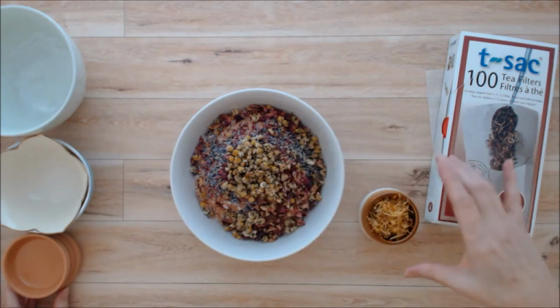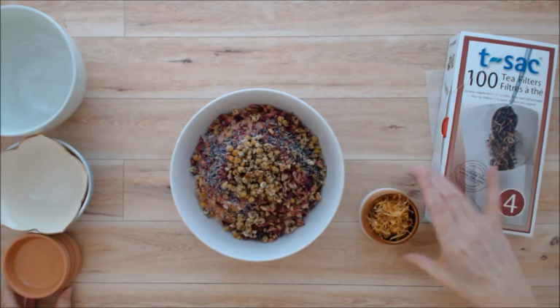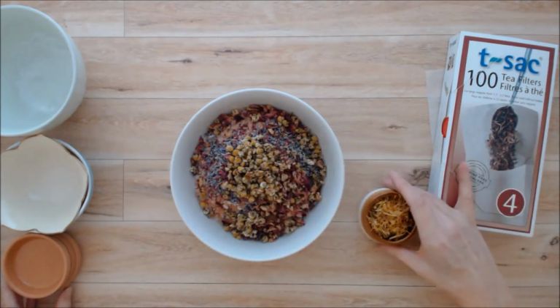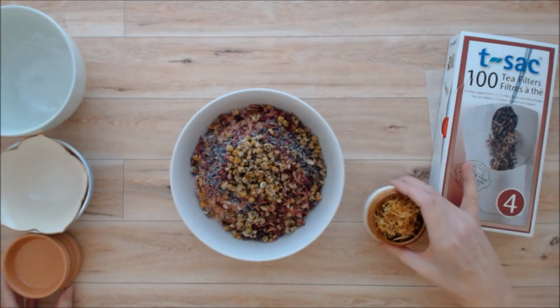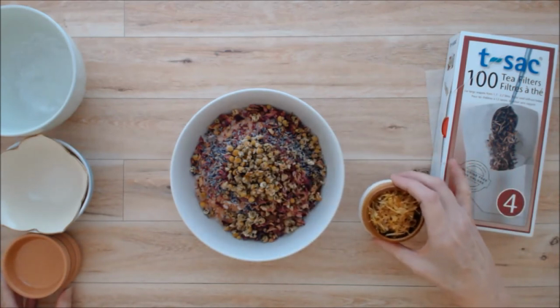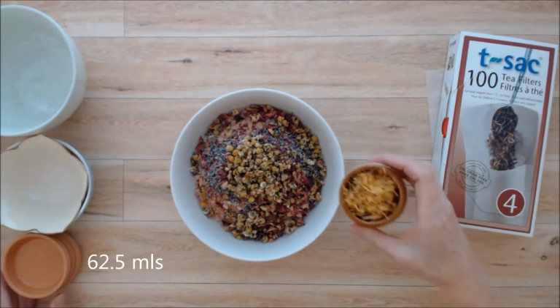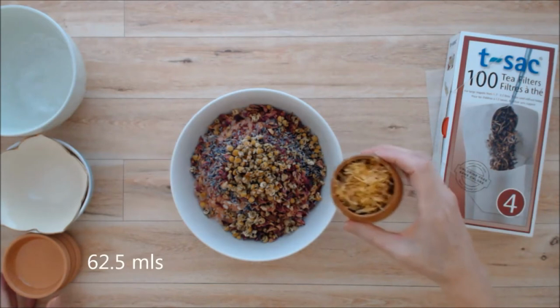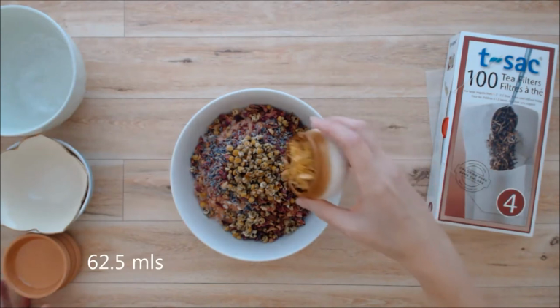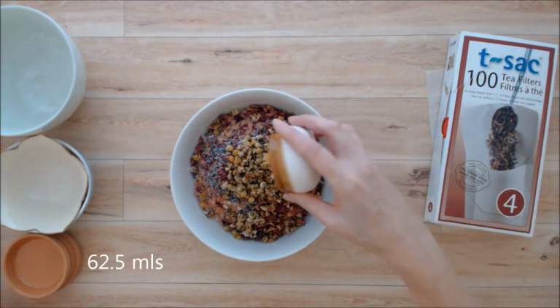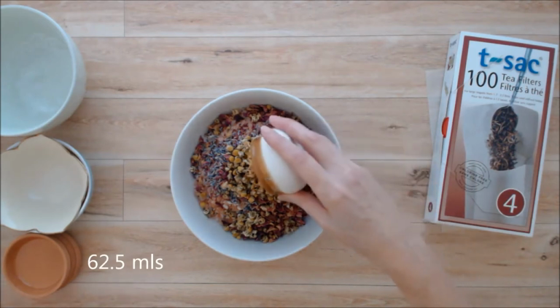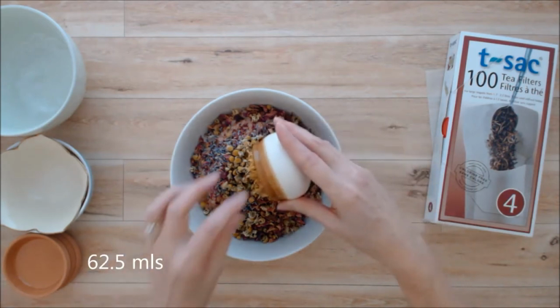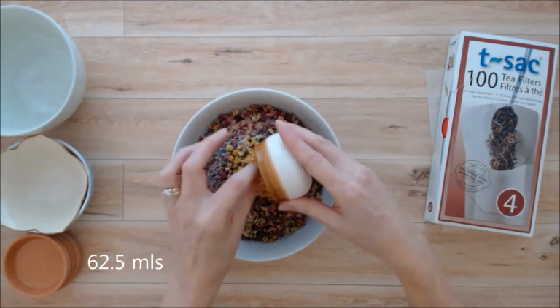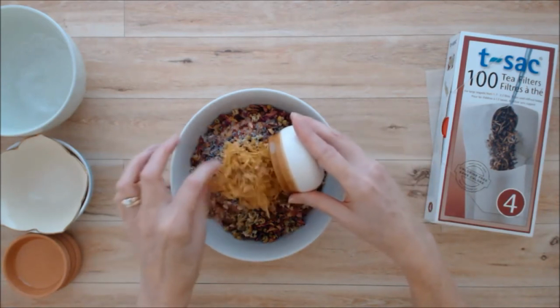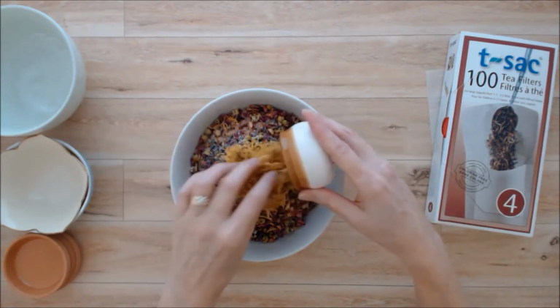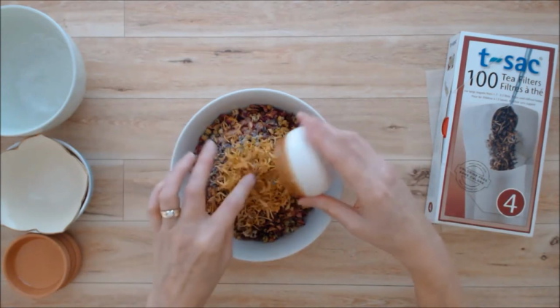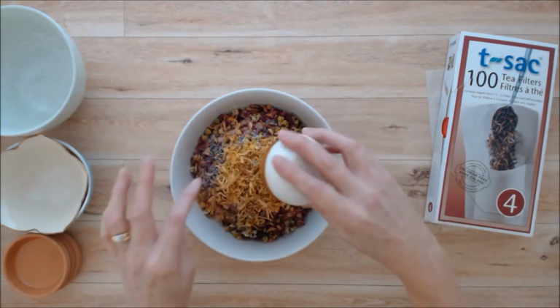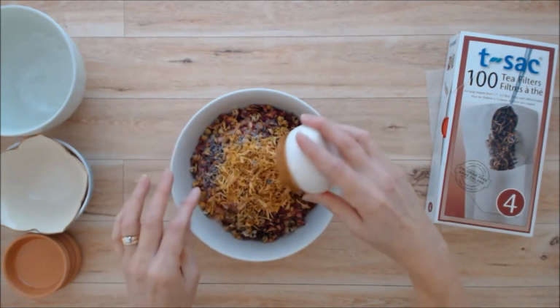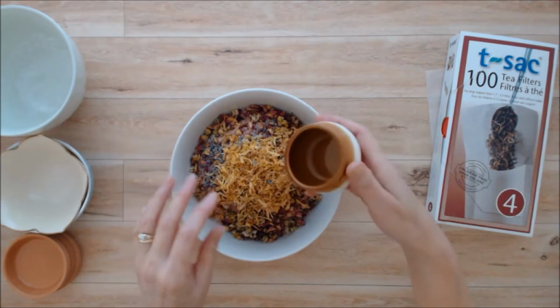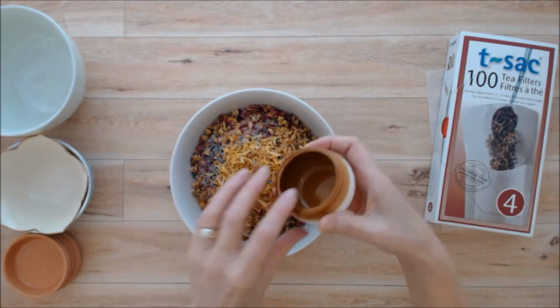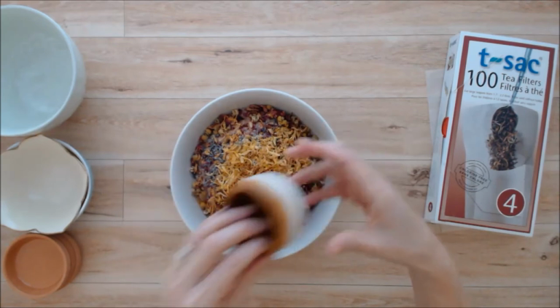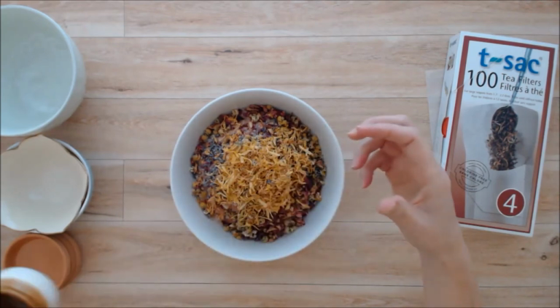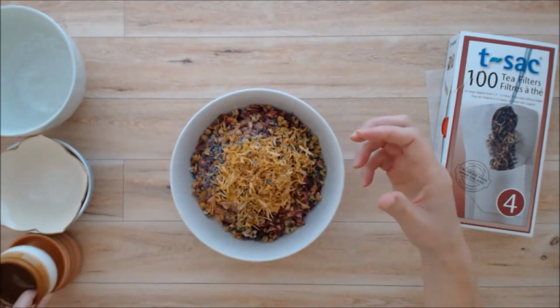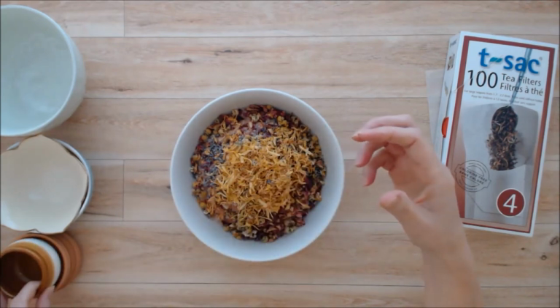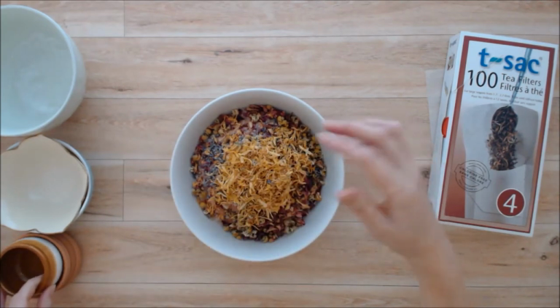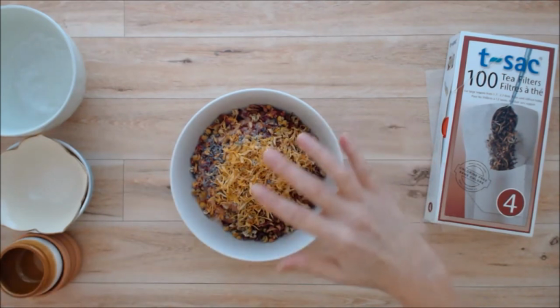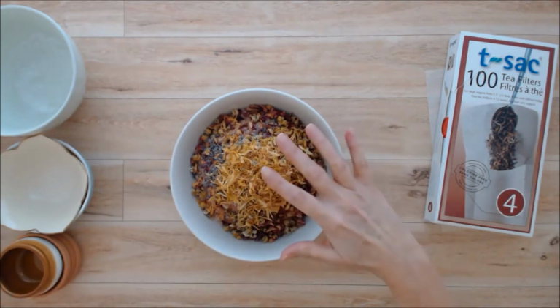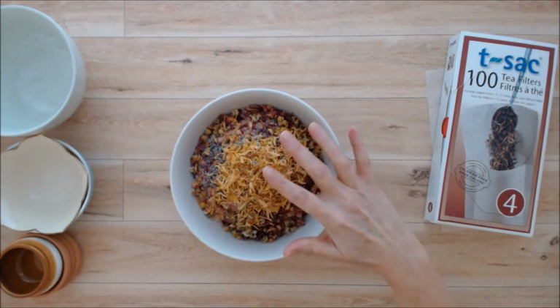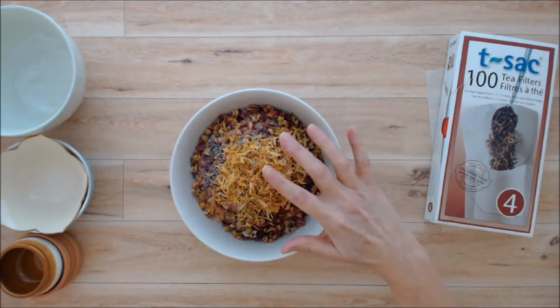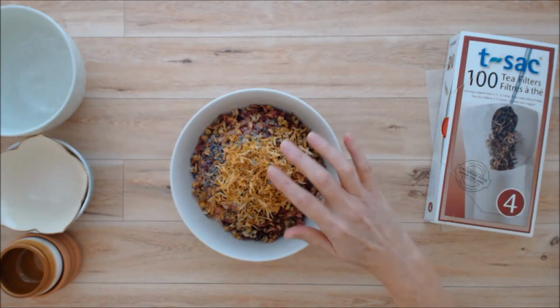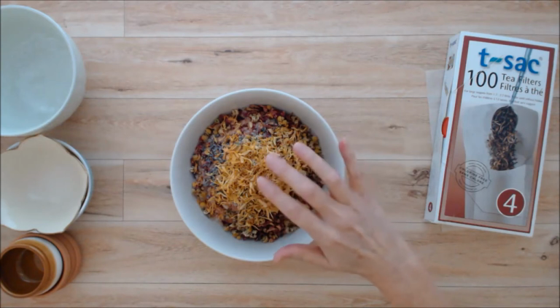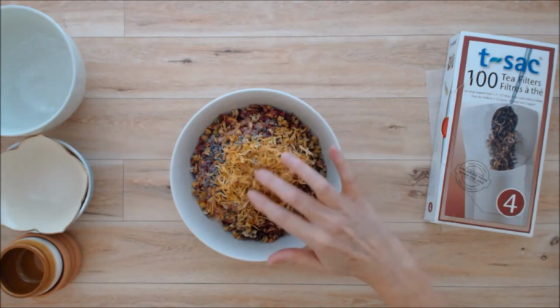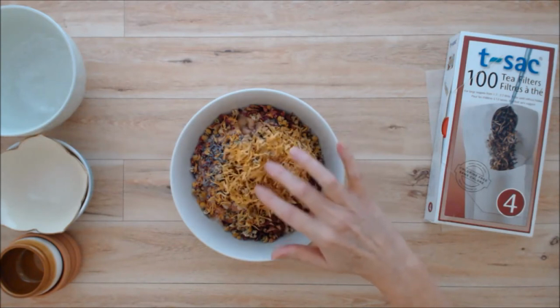Then I'm putting in a quarter cup of calendula flowers. Calendula doesn't have any aromatic properties to it, but it does have anti-inflammatory properties and it's relaxing as well.